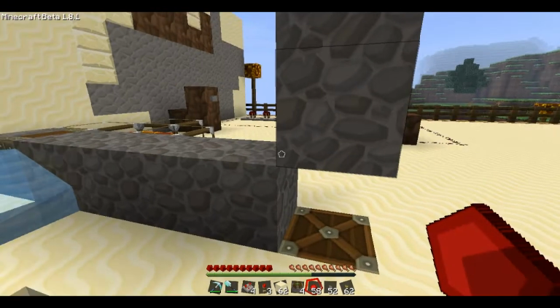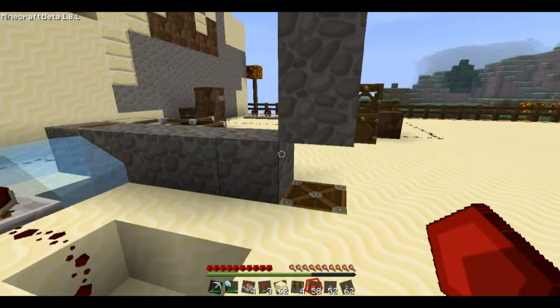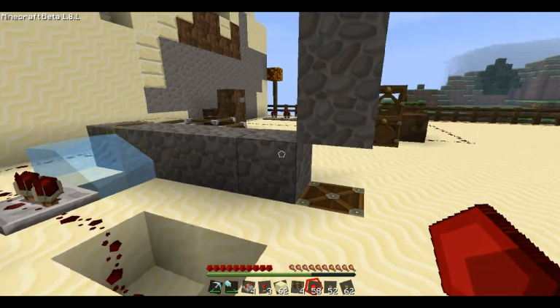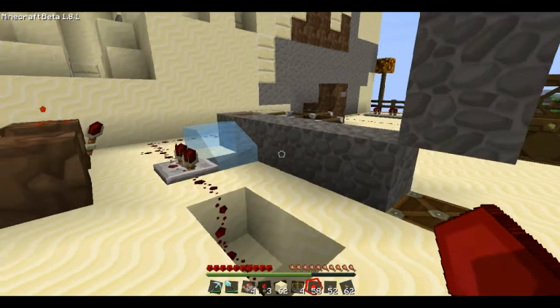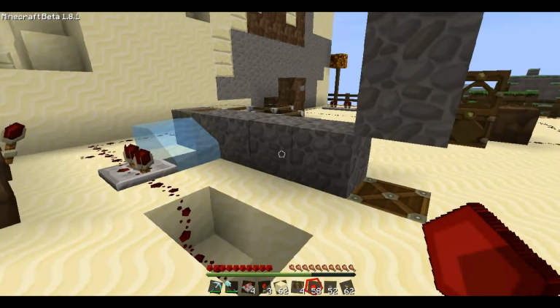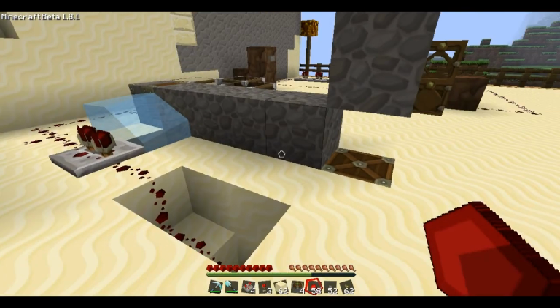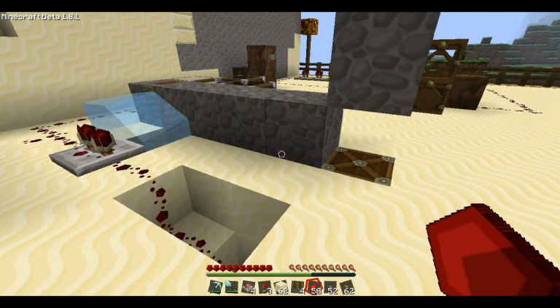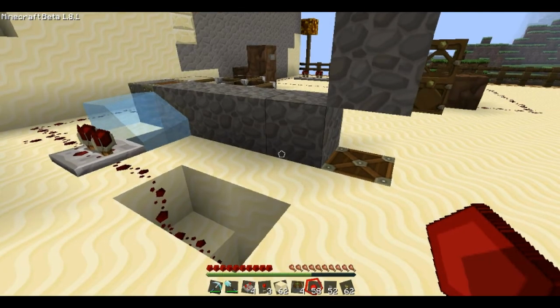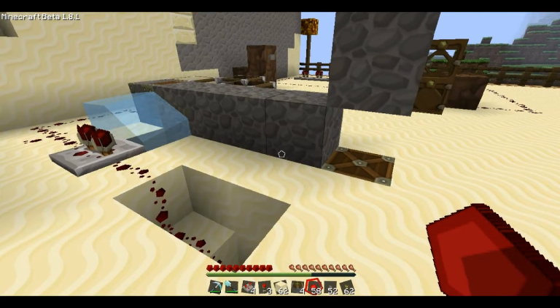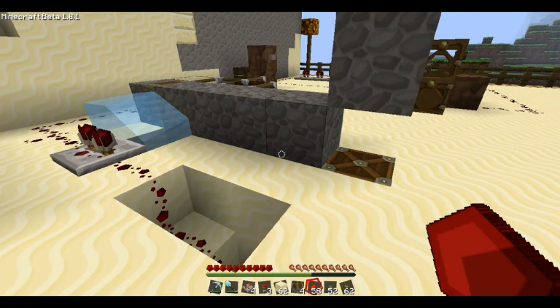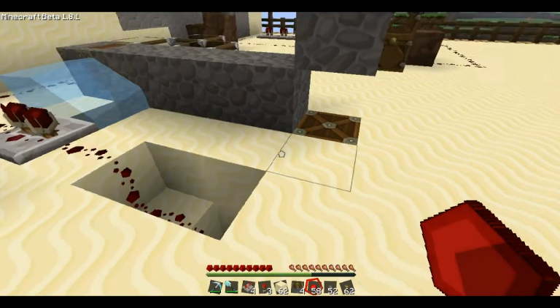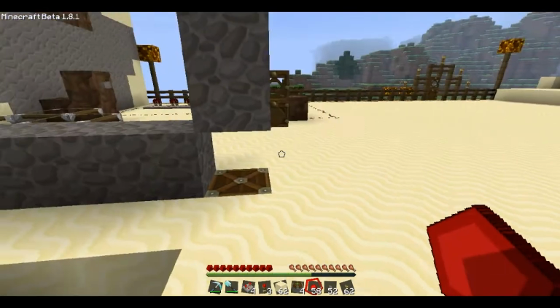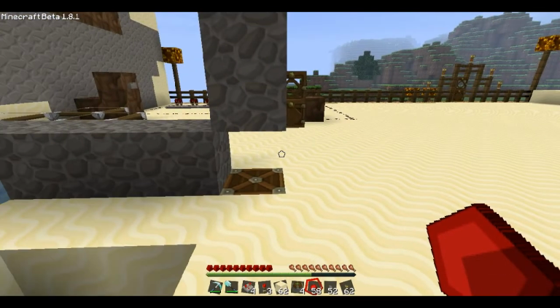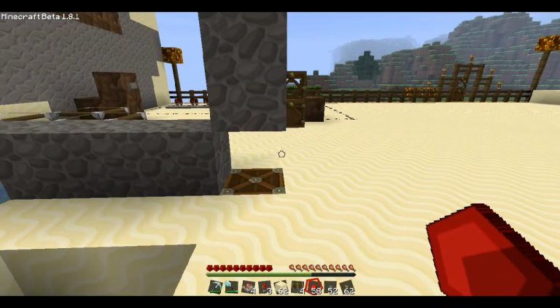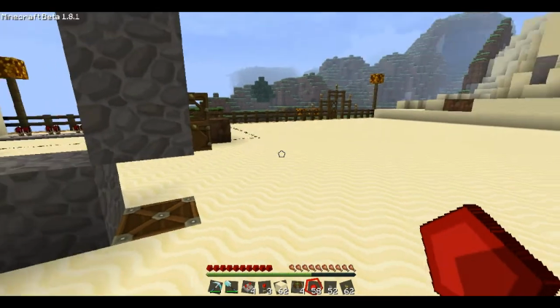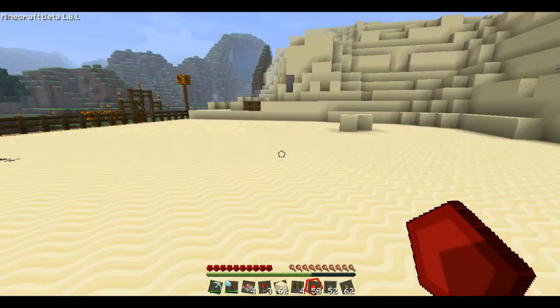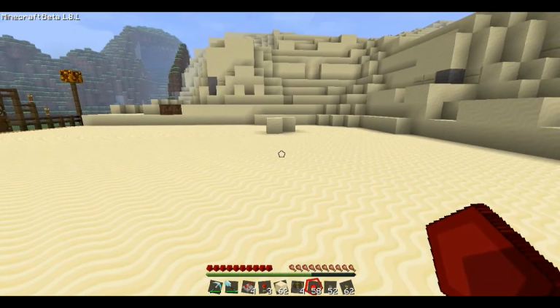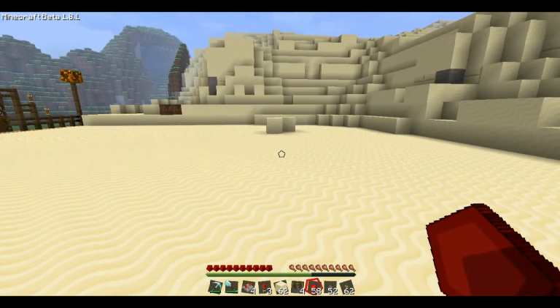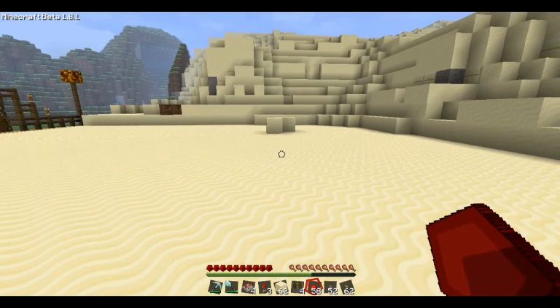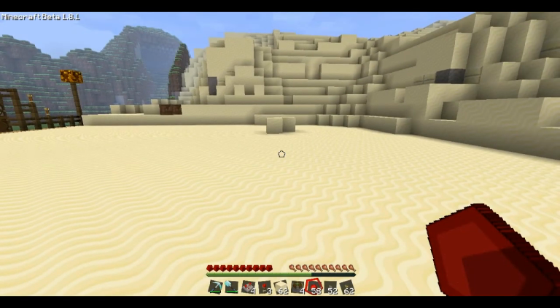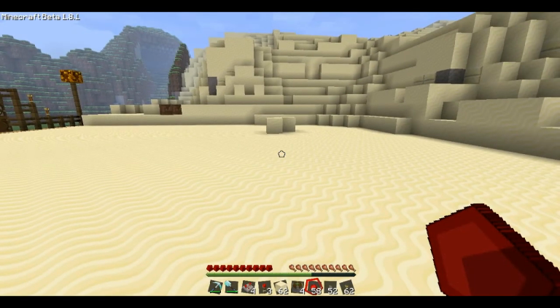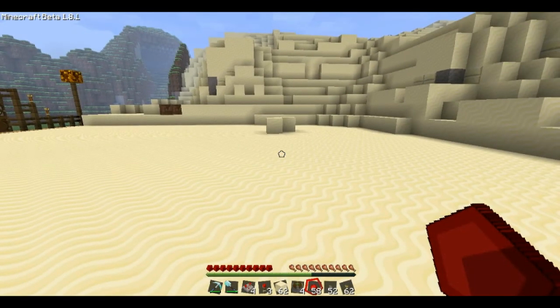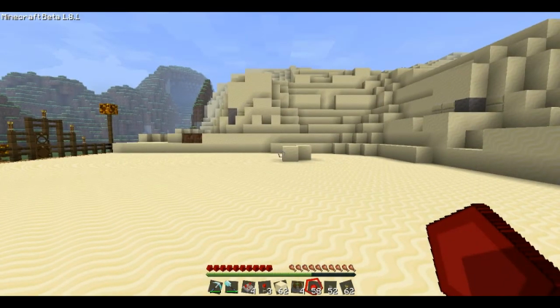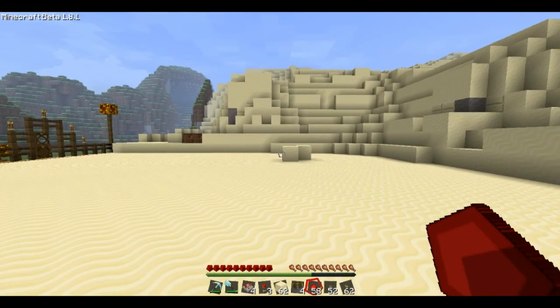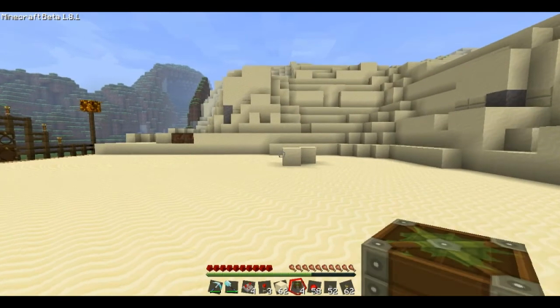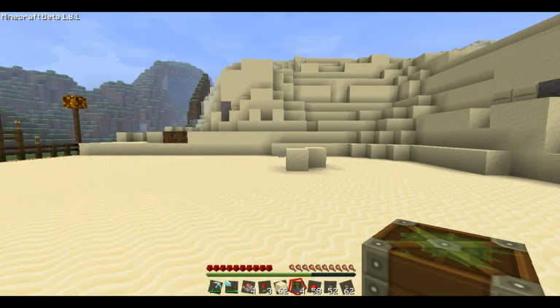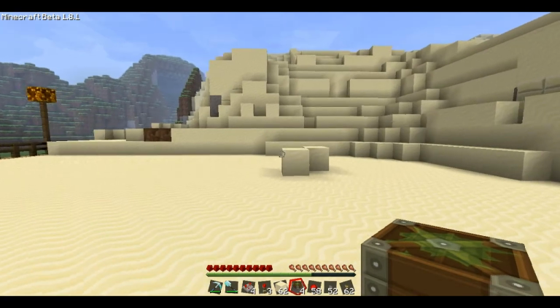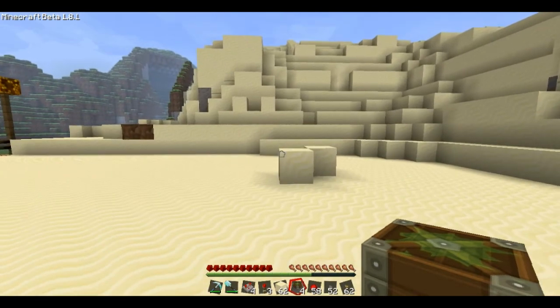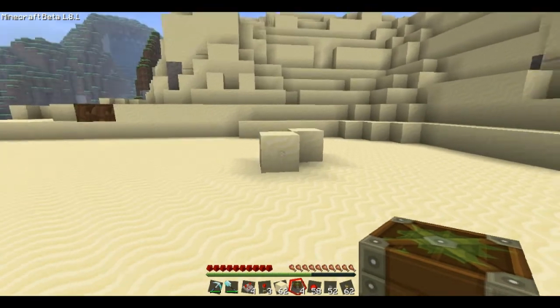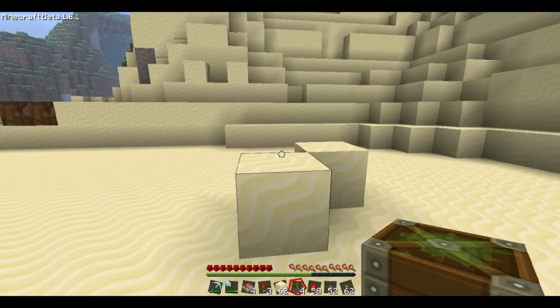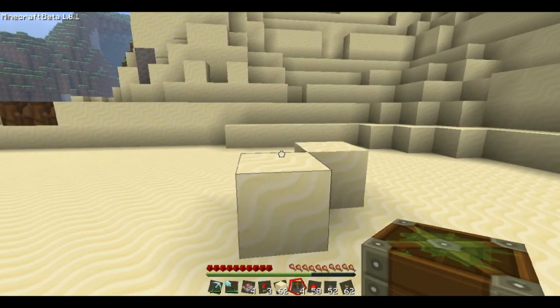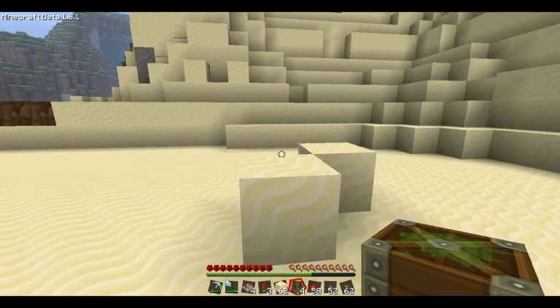What you want to do is build some sort of concealing decoration around here so it doesn't look like a piston pushing stuff up. I think I shall build the destroyer.